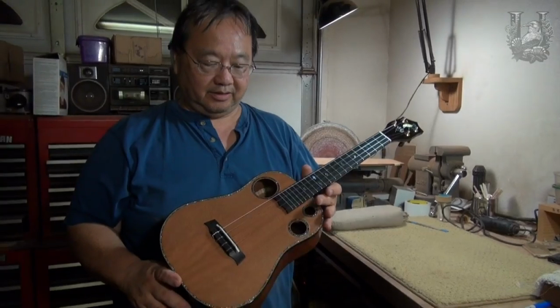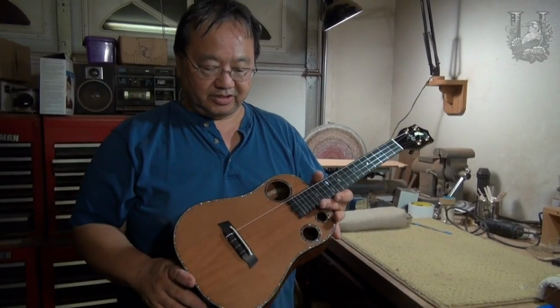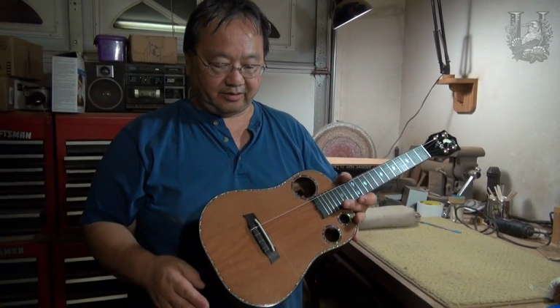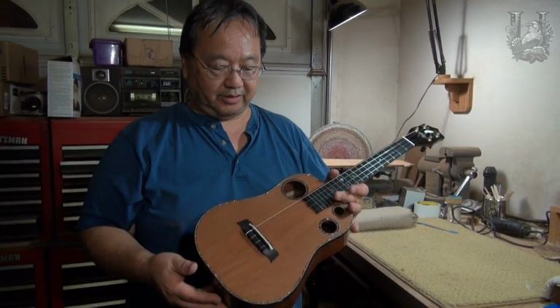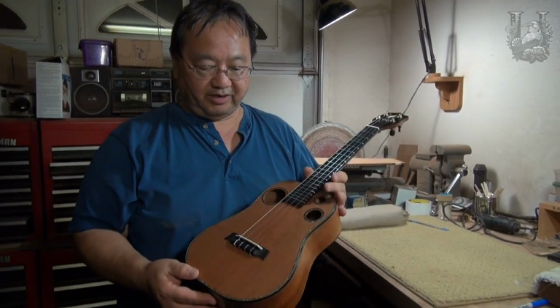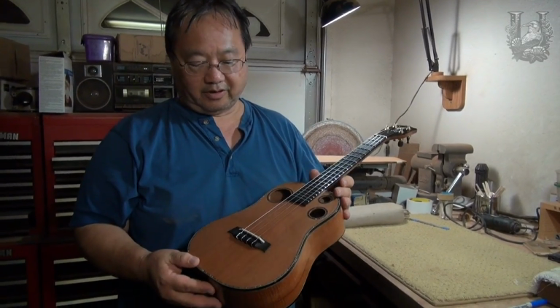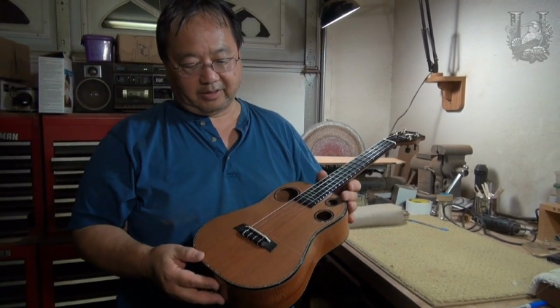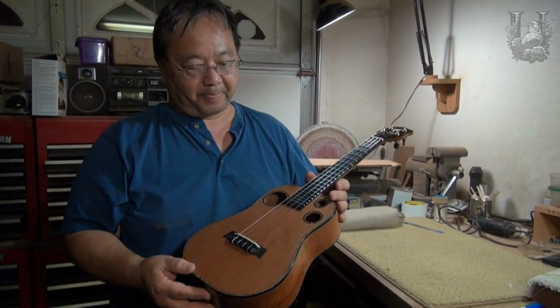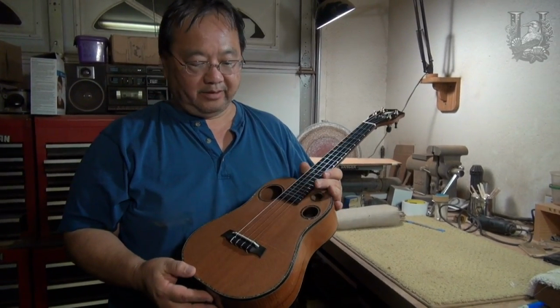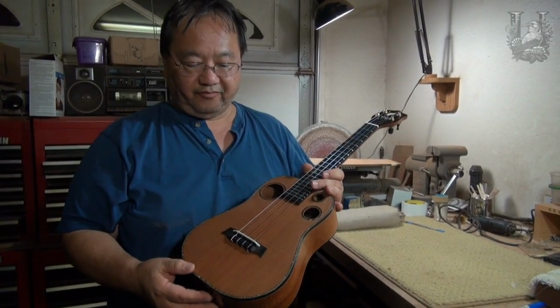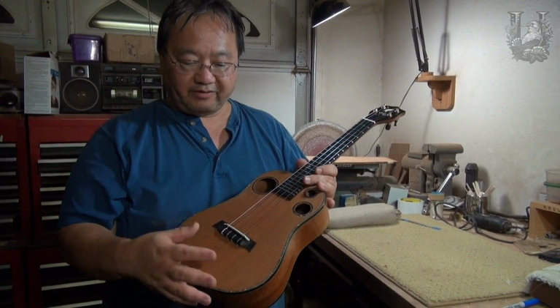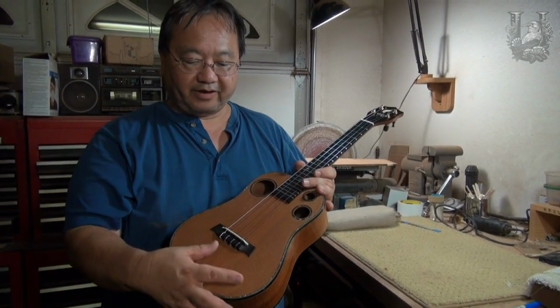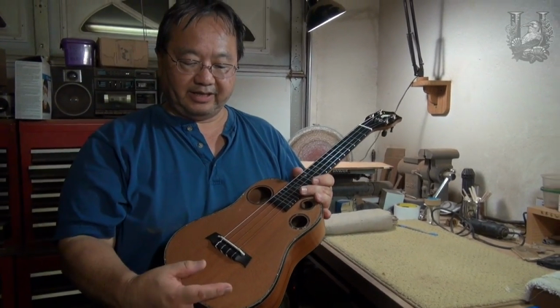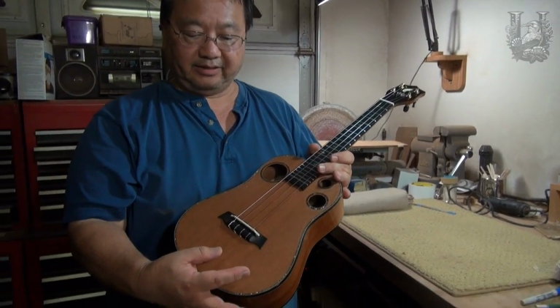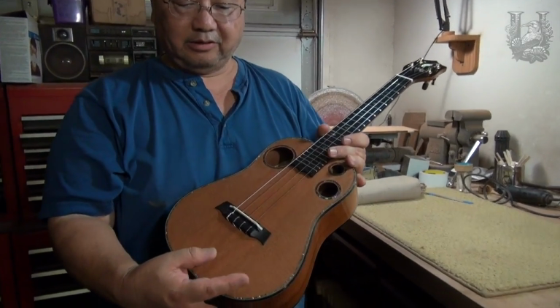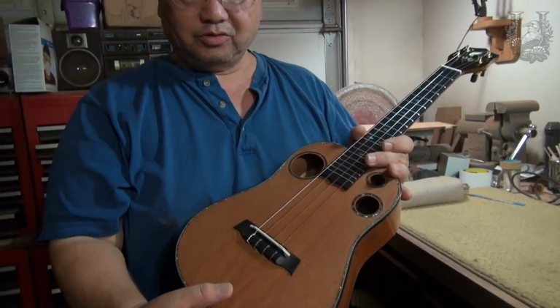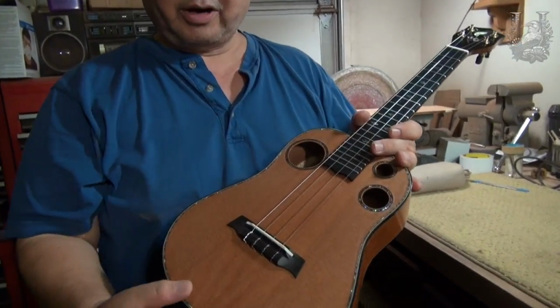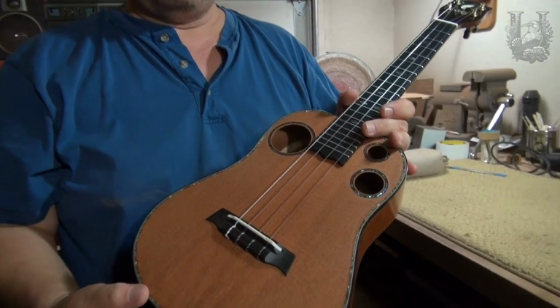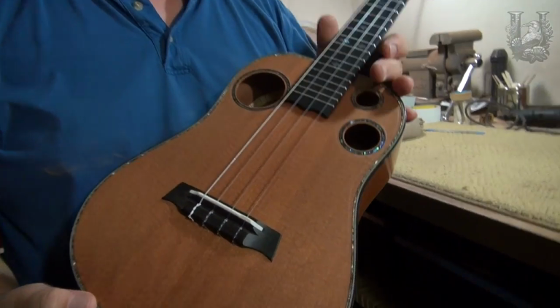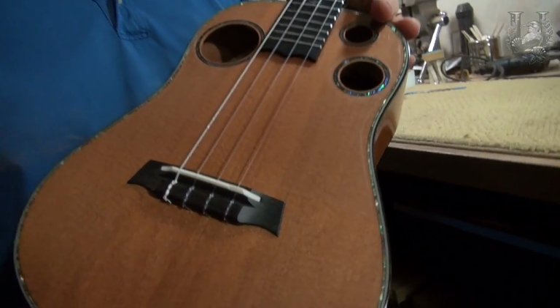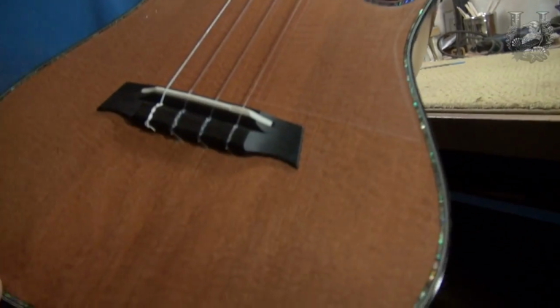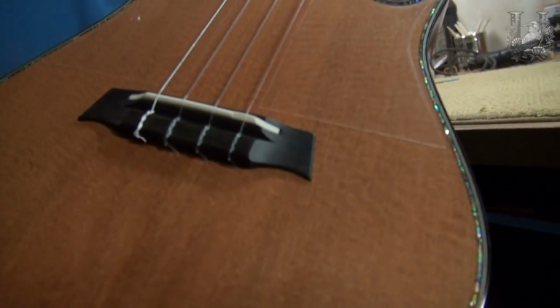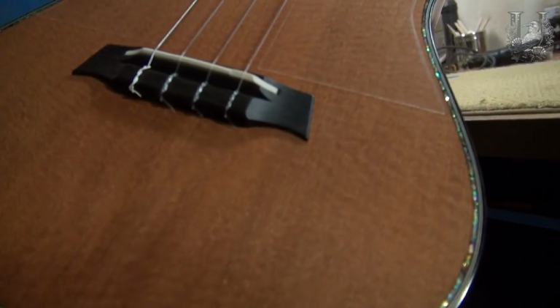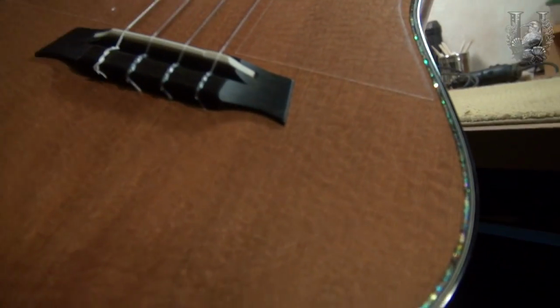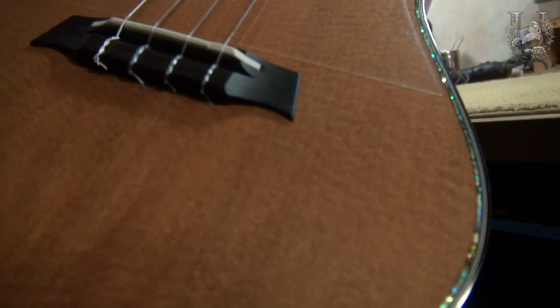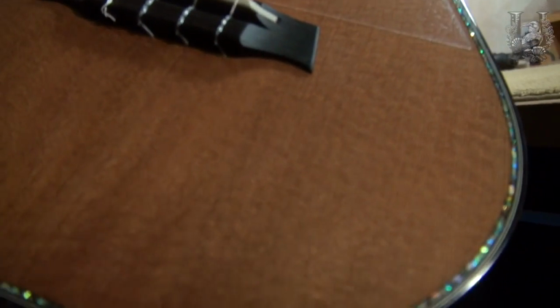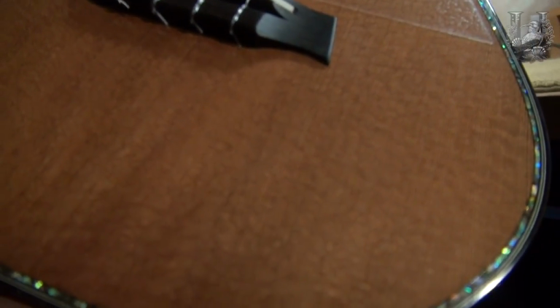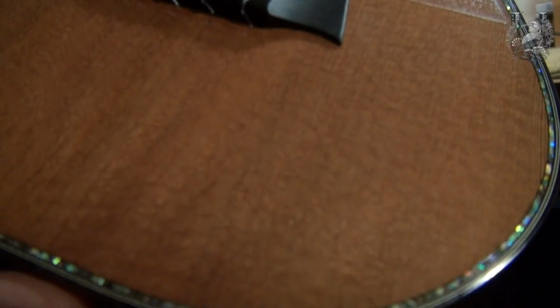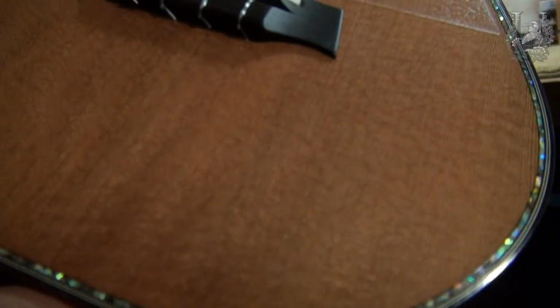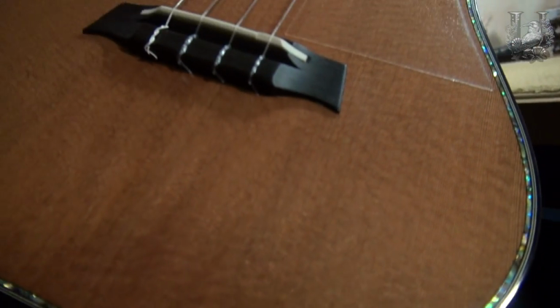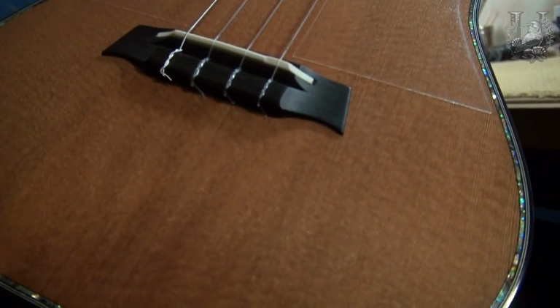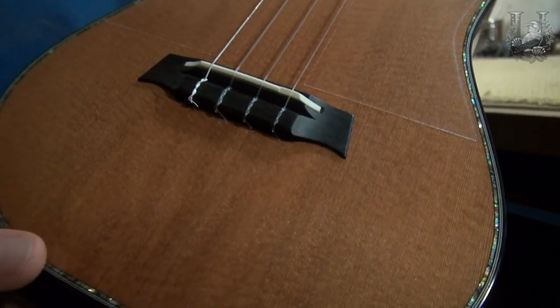This tenor is made from a very close grain redwood which has been dry for at least 15 years or more.